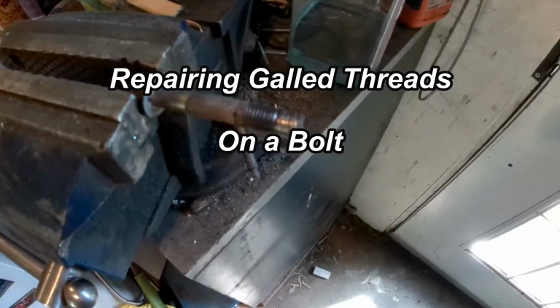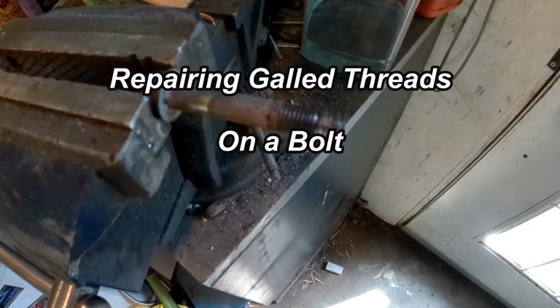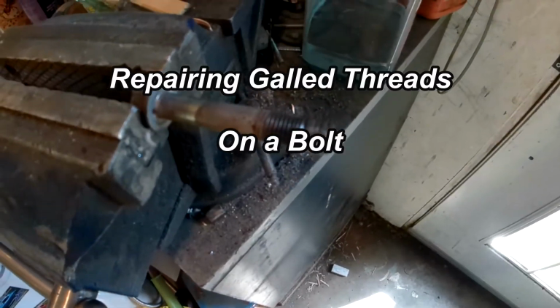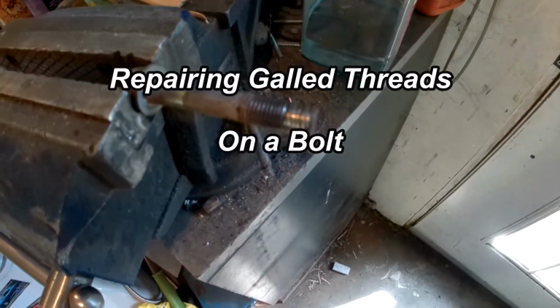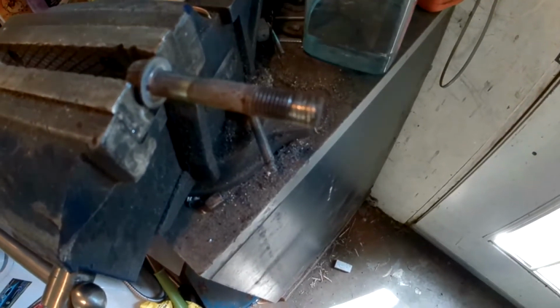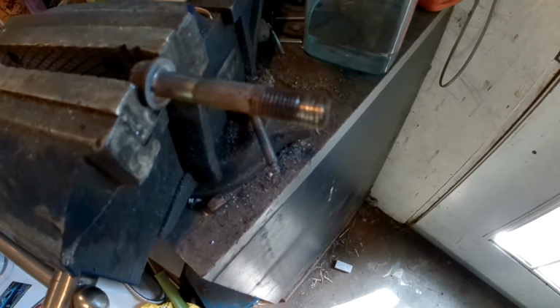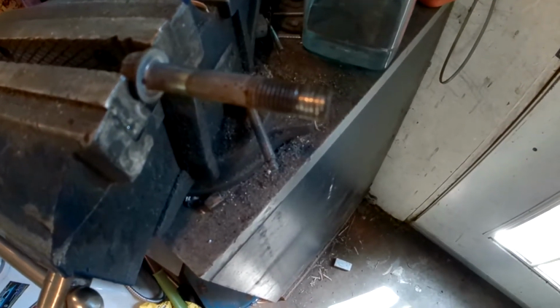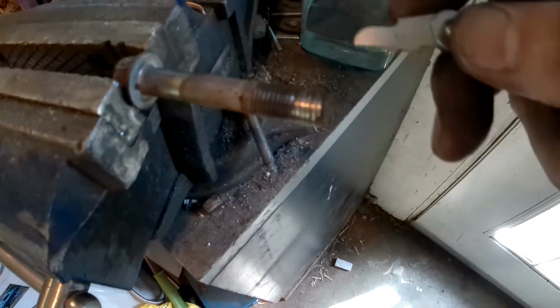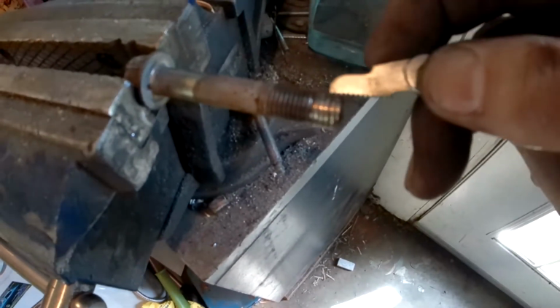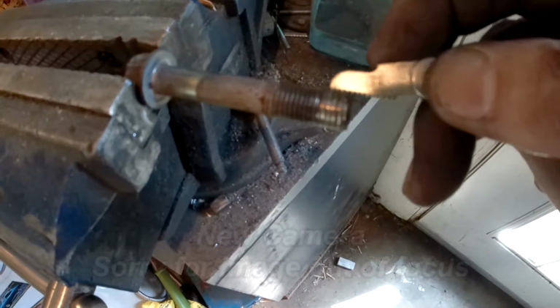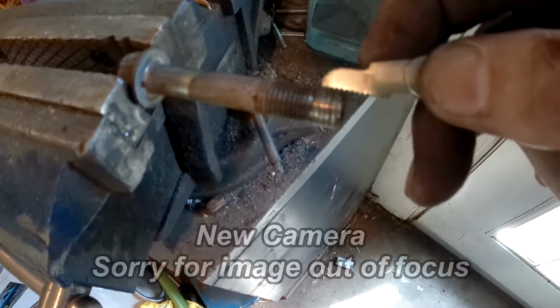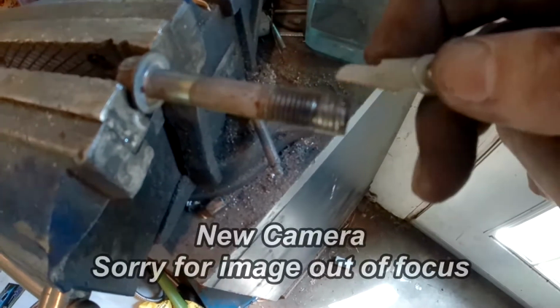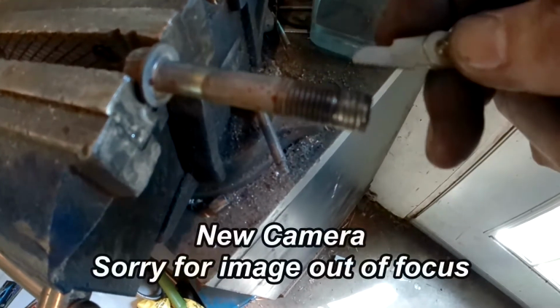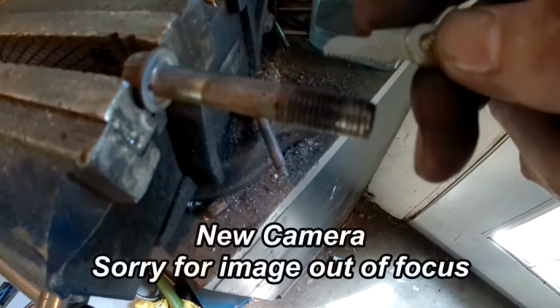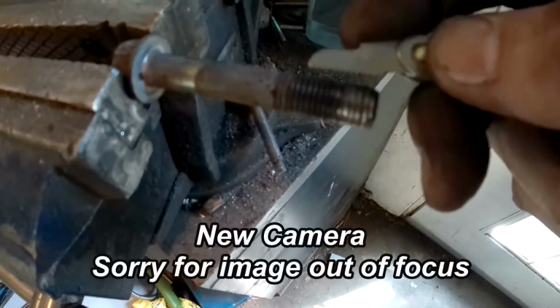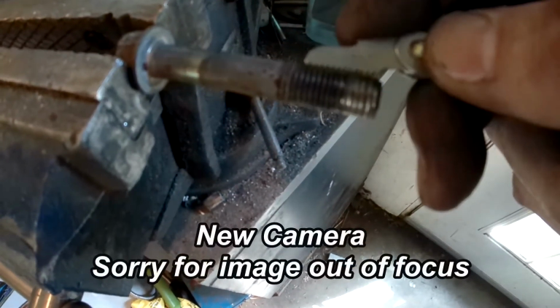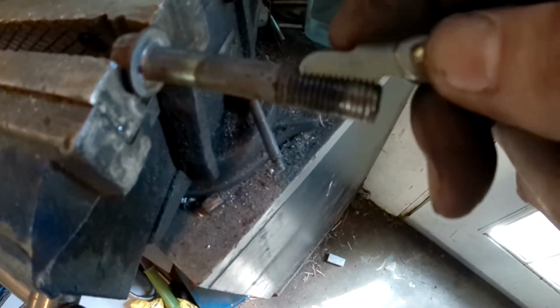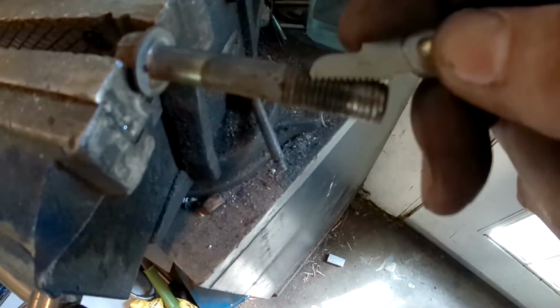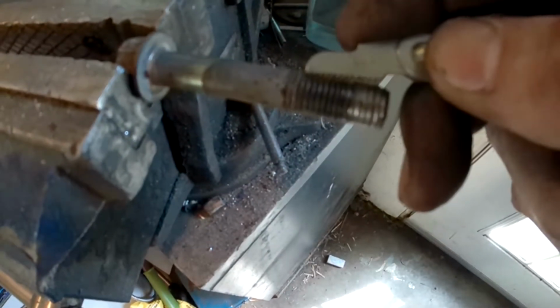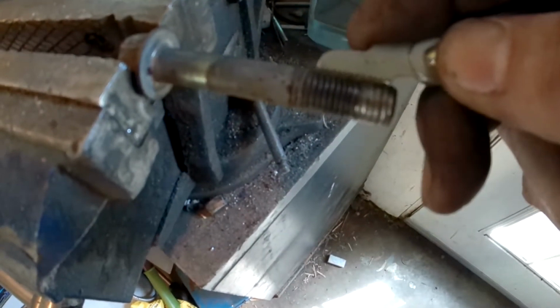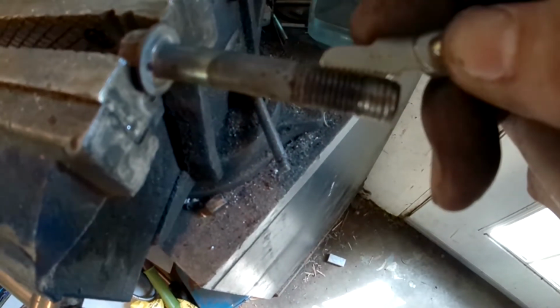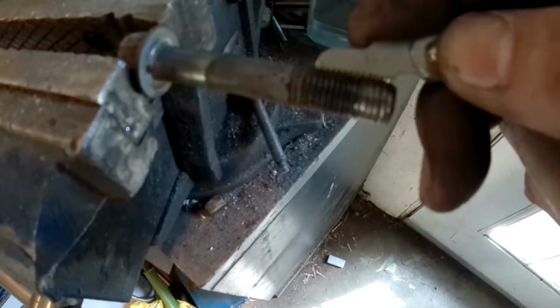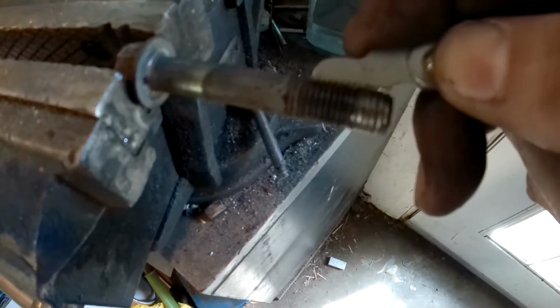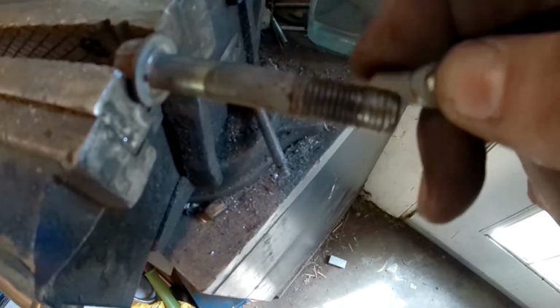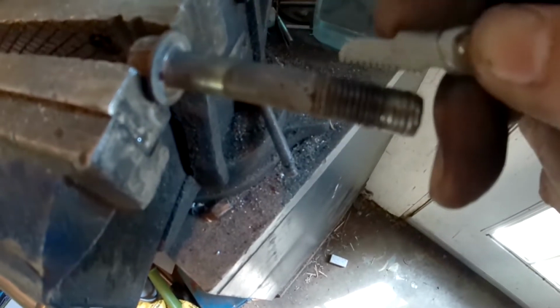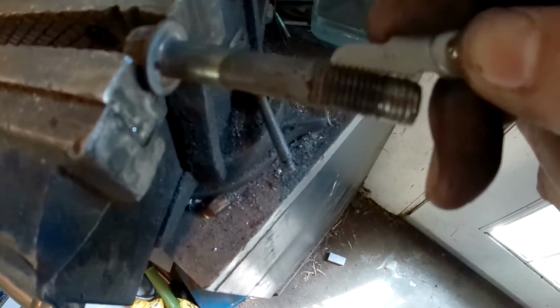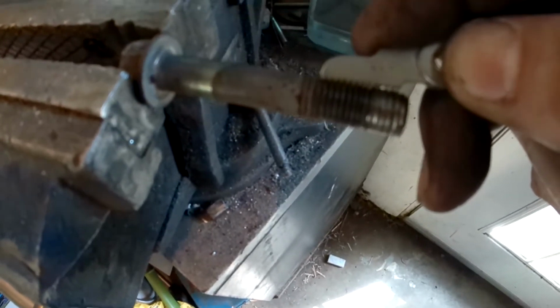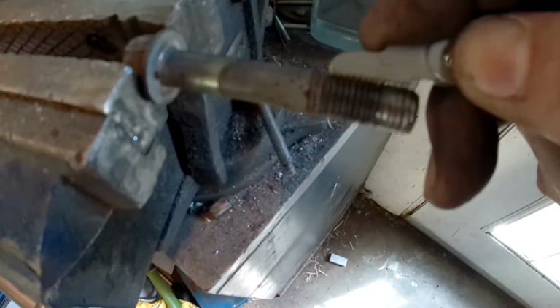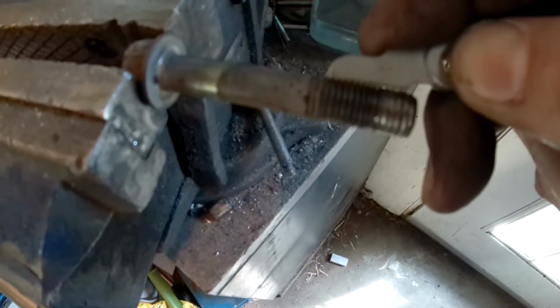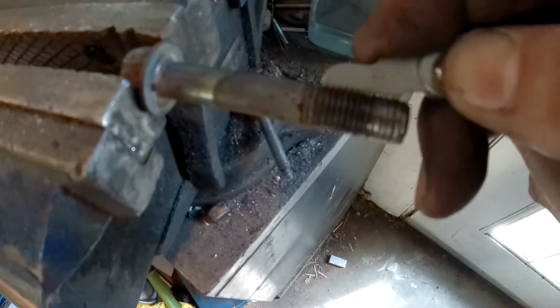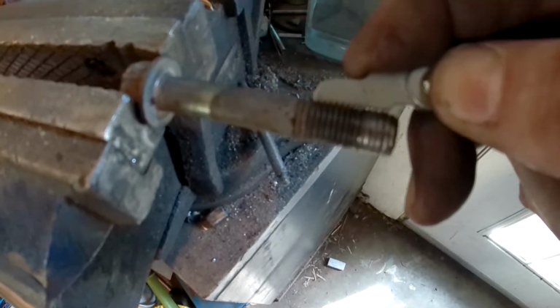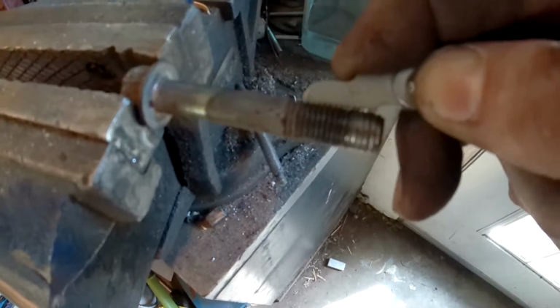Several of my bolts have galled aluminum on them. Here's the galled part. I've got a thread measuring gauge here and it shows me that the pitch is 20 threads per inch.